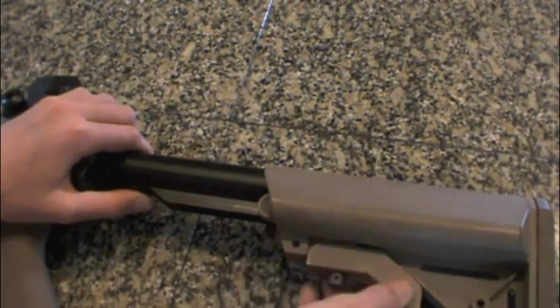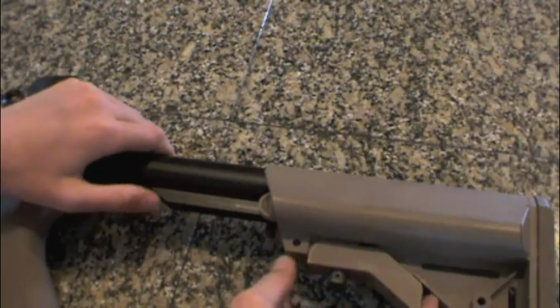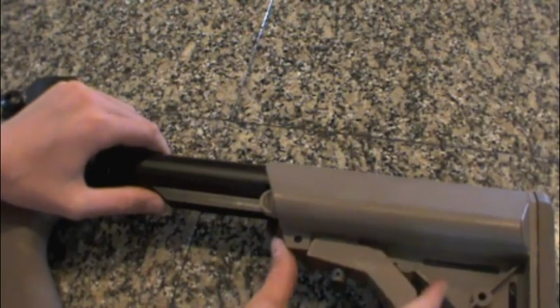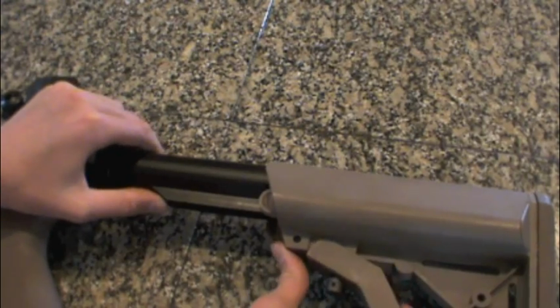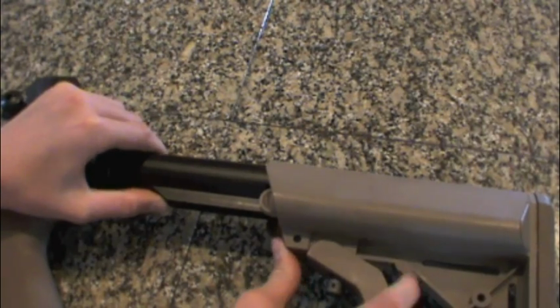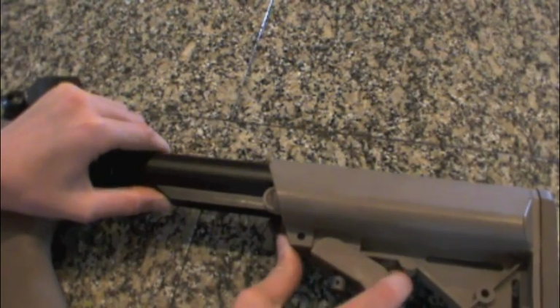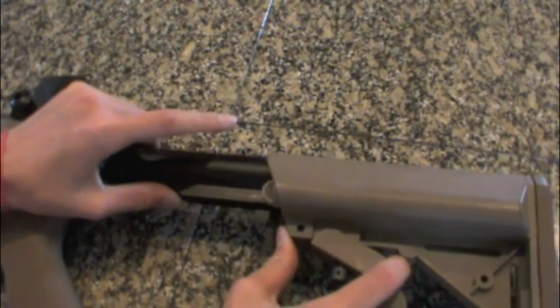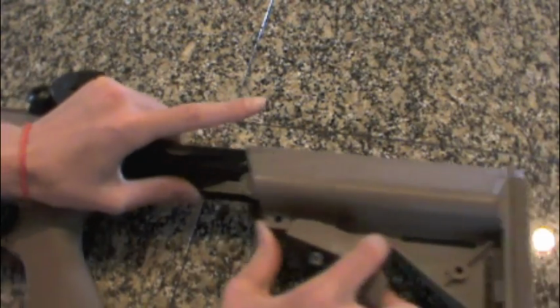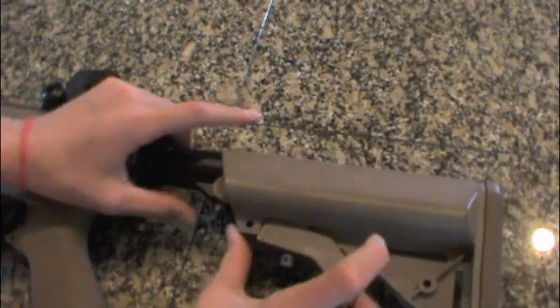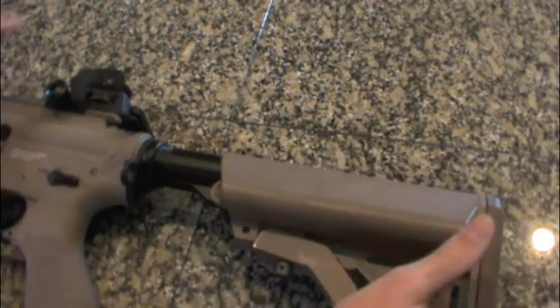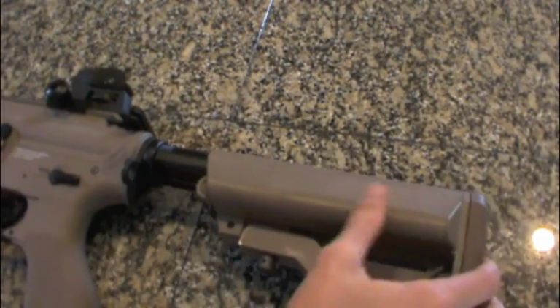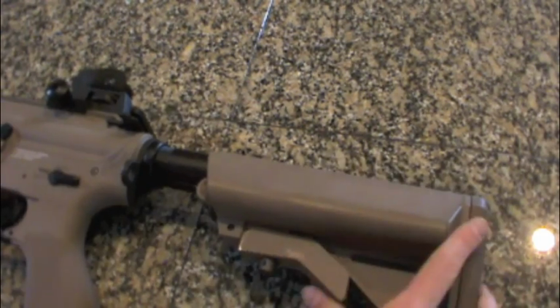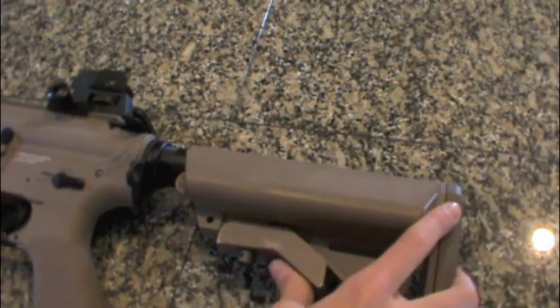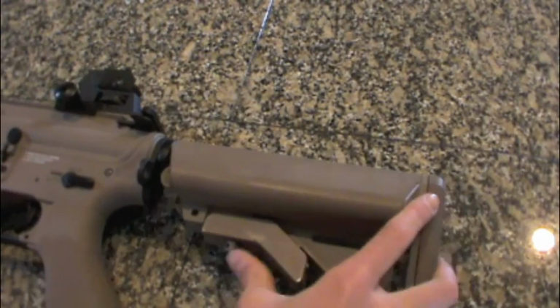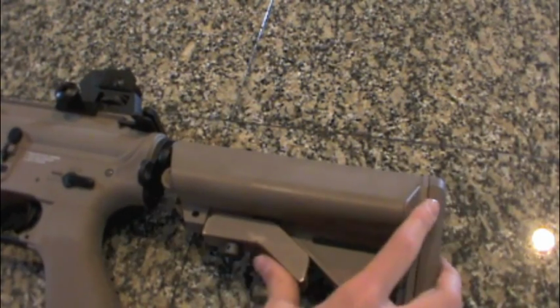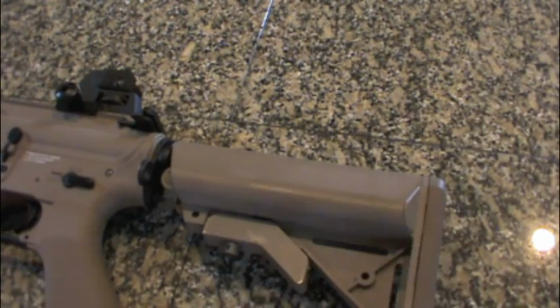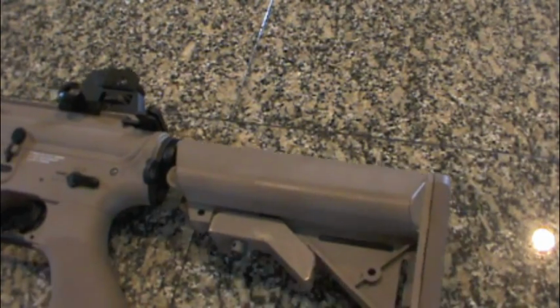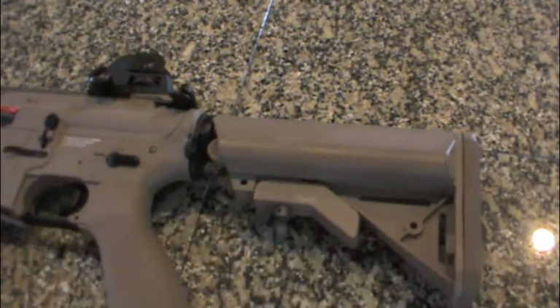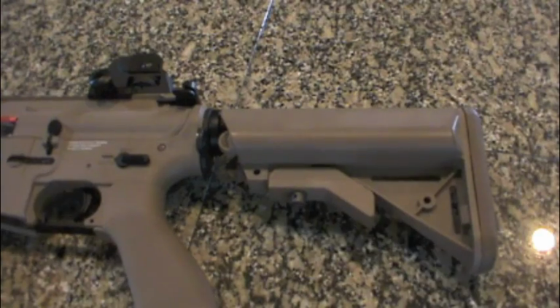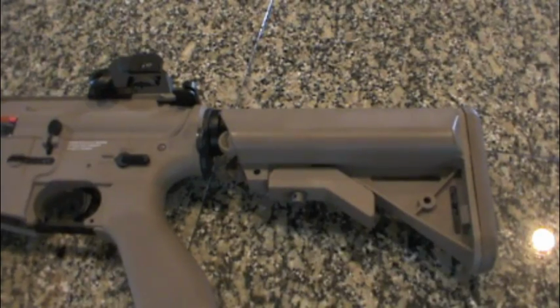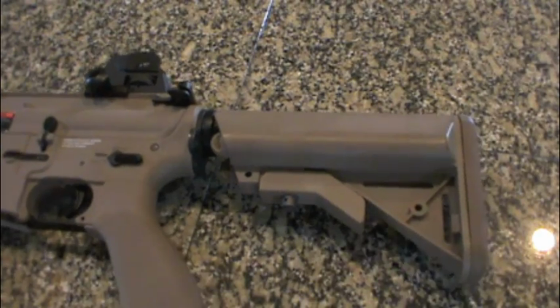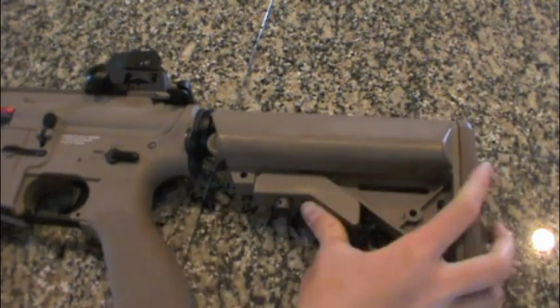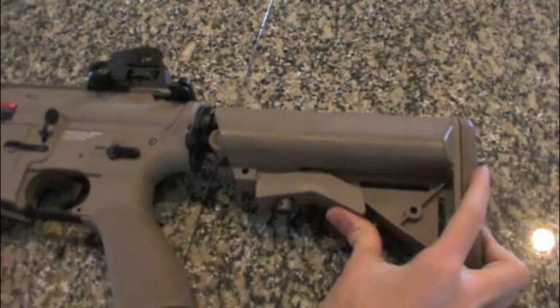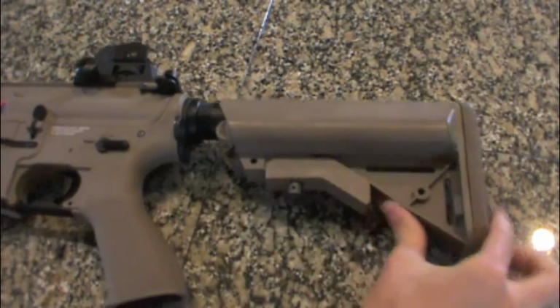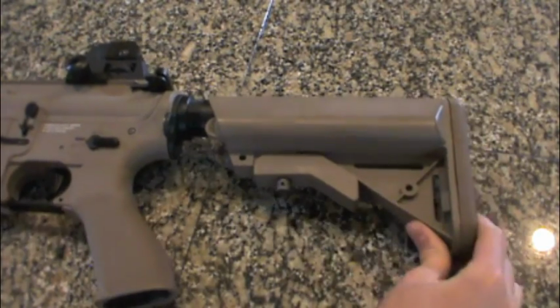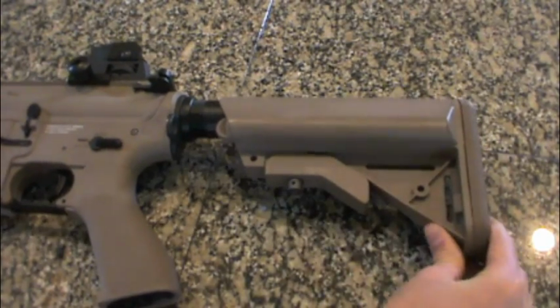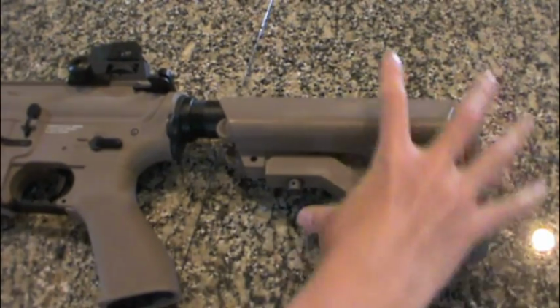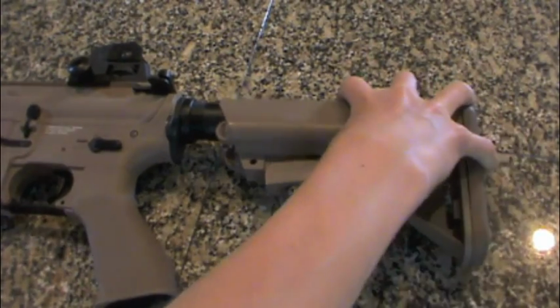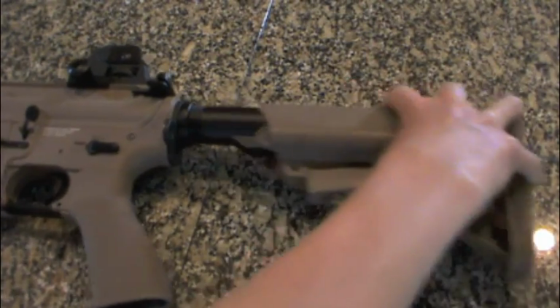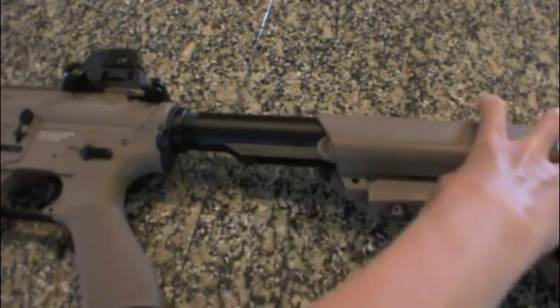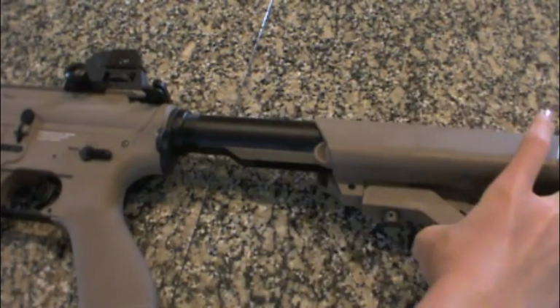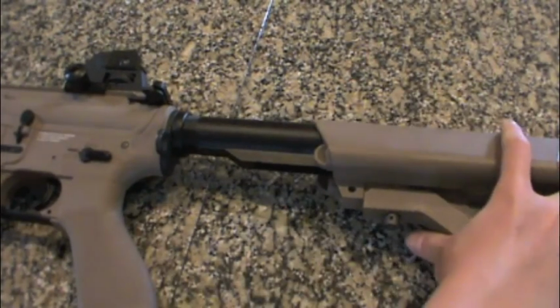Slip that on. Pull down again like that. And you can bring your stock all the way down and also all the way out.